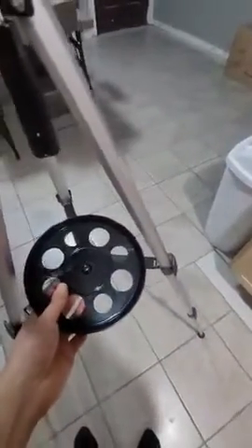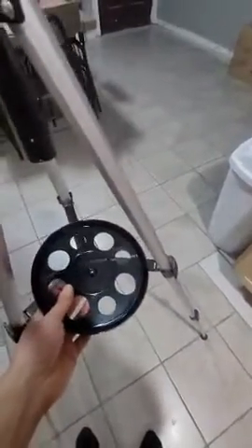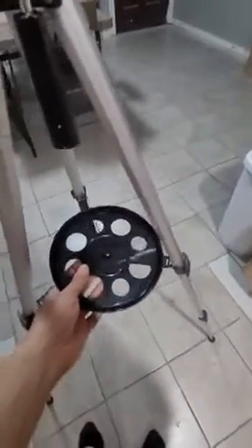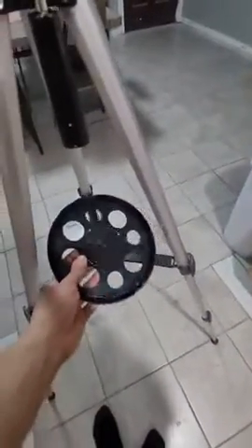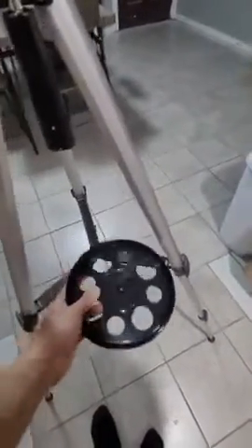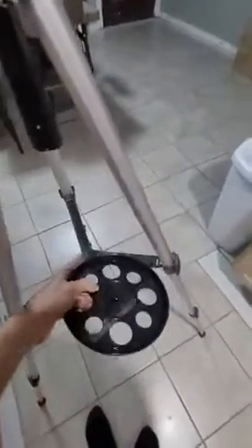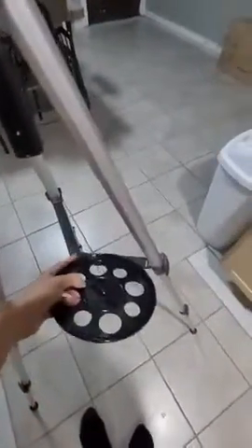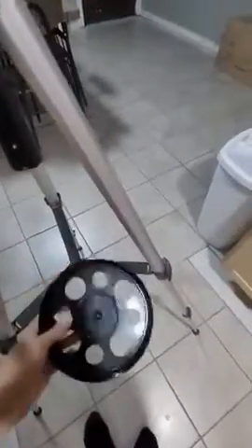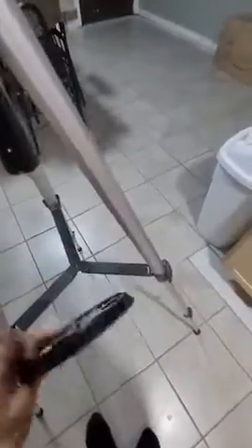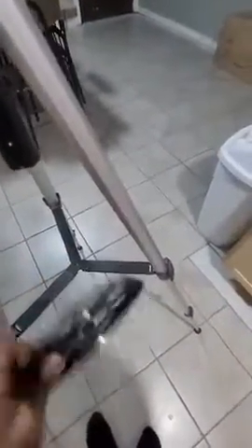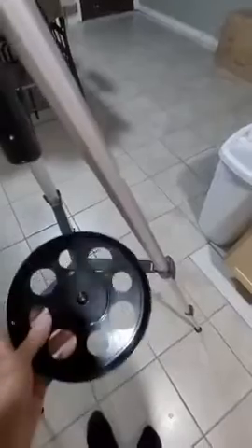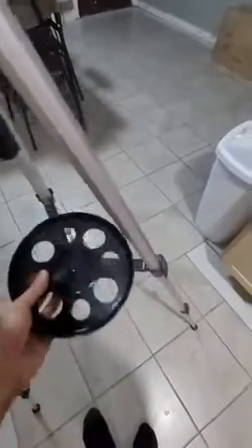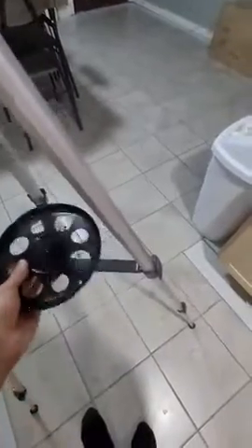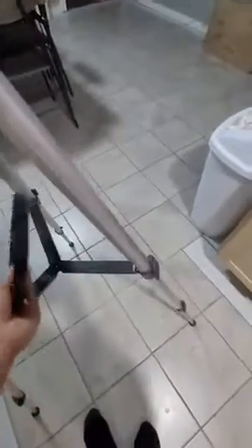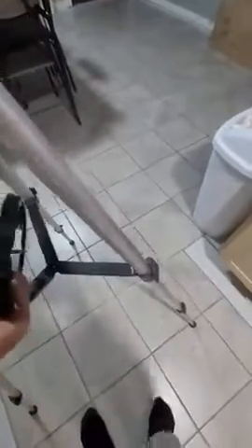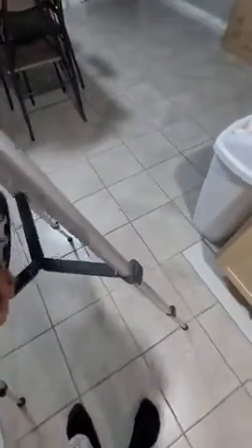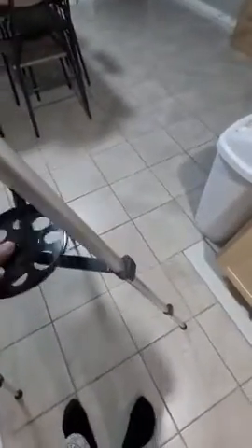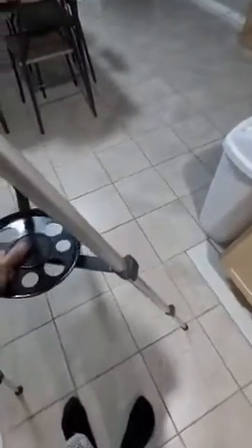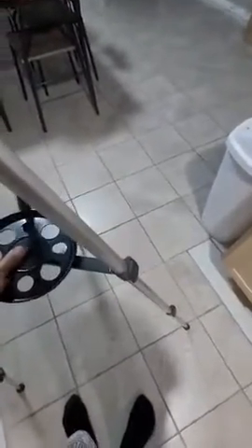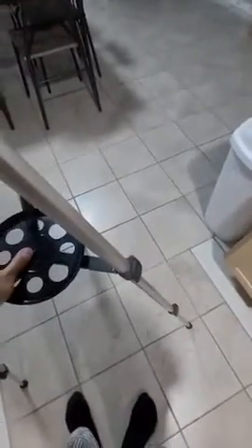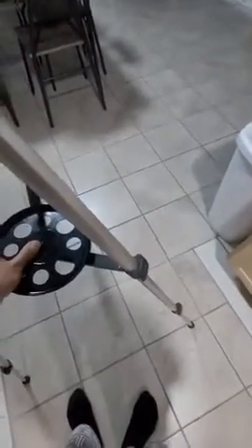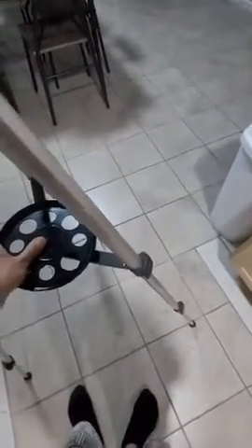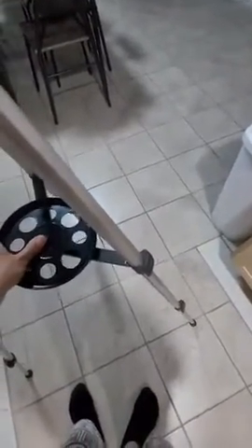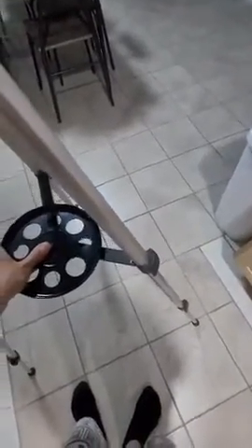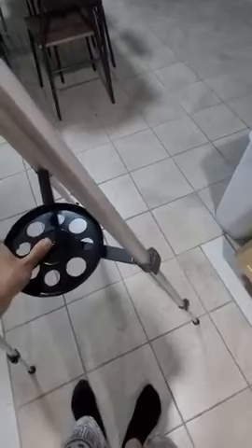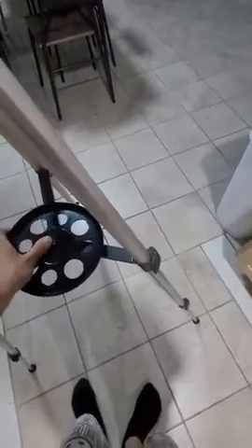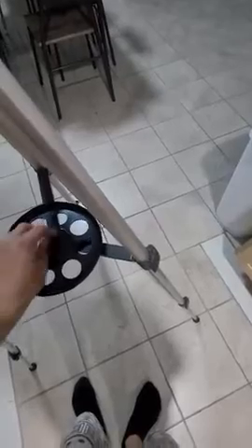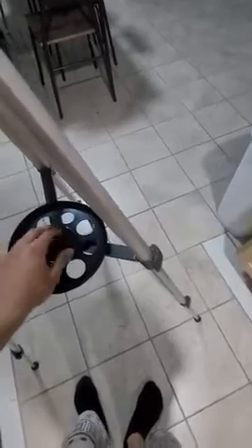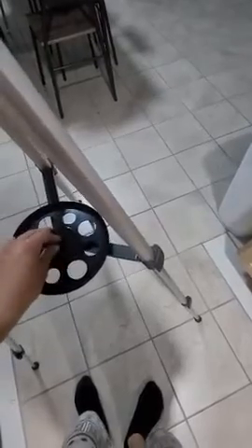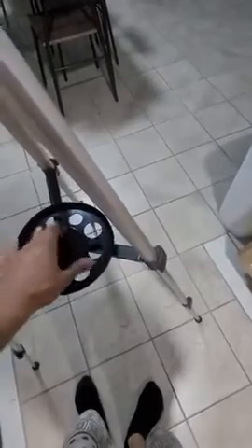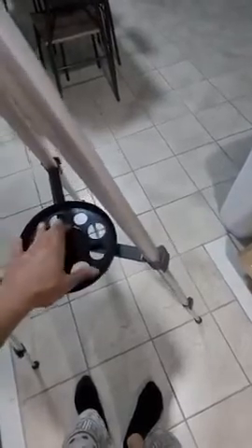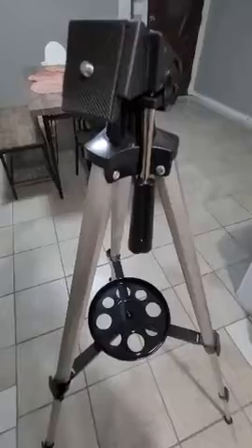Next, on the tripod right over here, you will attach the accessory tray. You just line up the screw hole down here, and once you find it you just turn counter-clockwise.